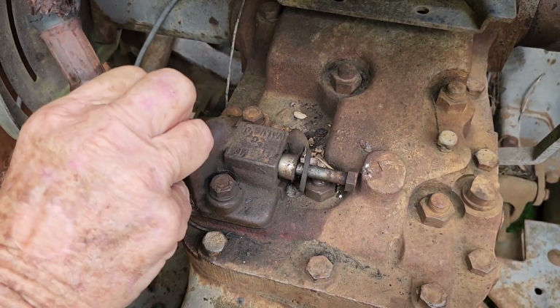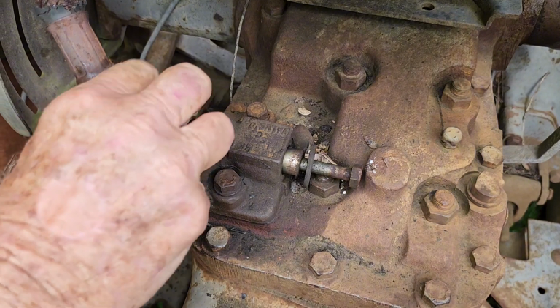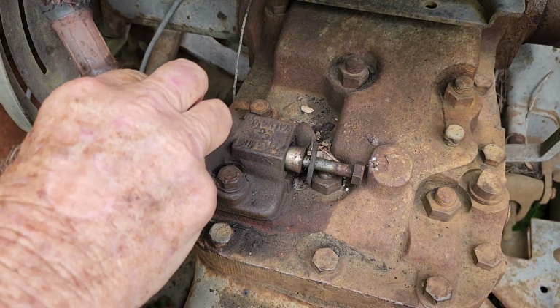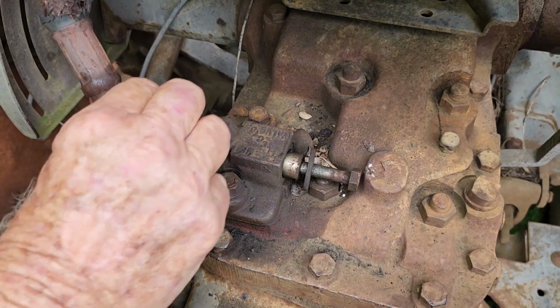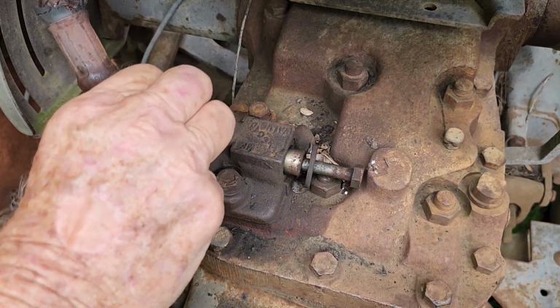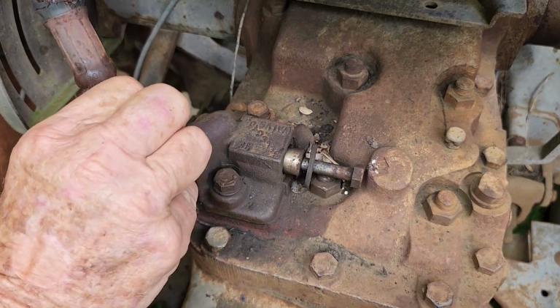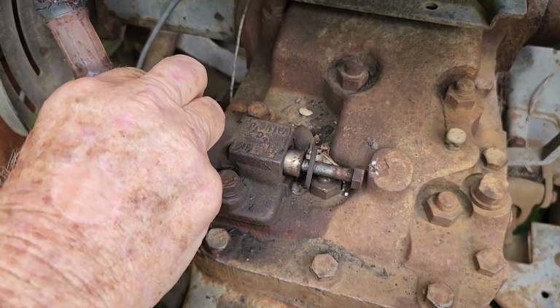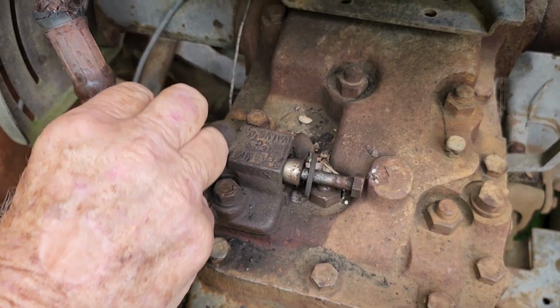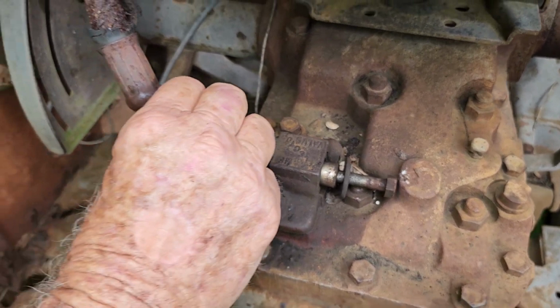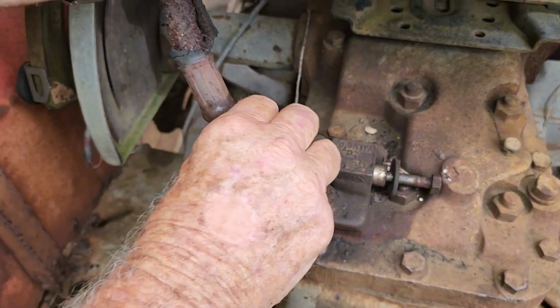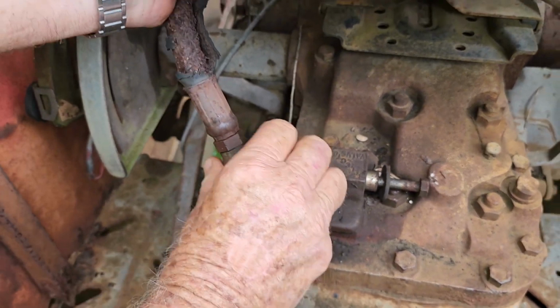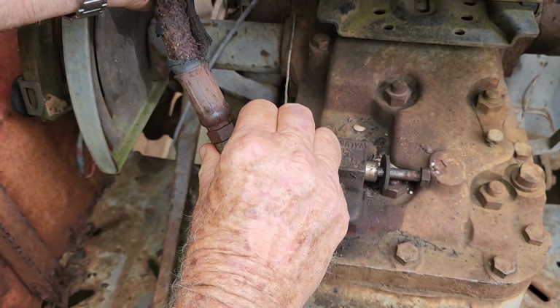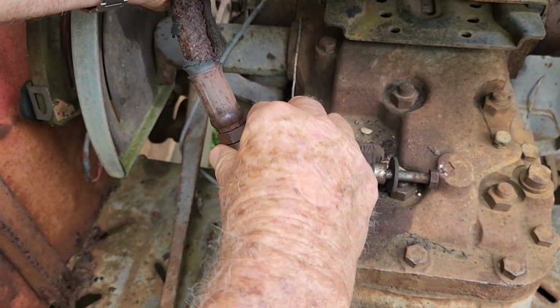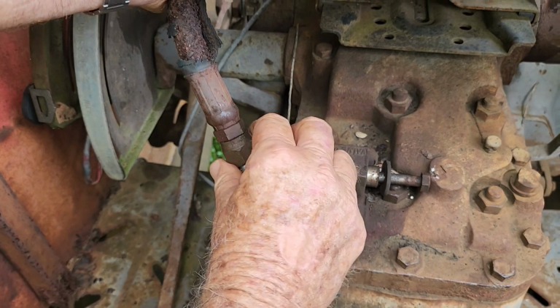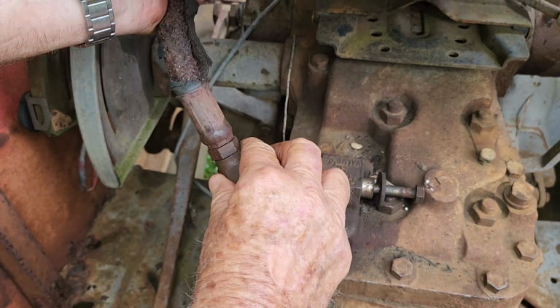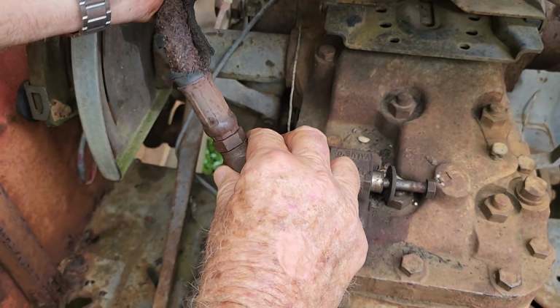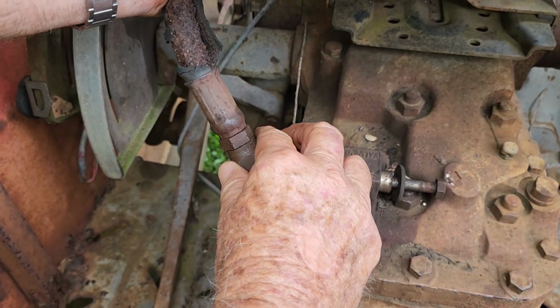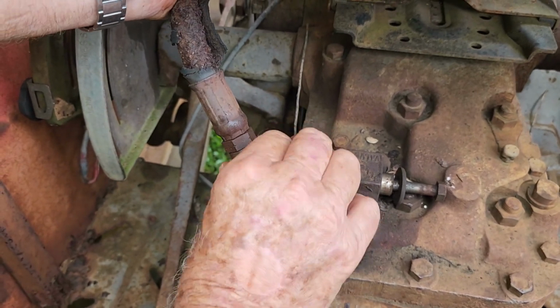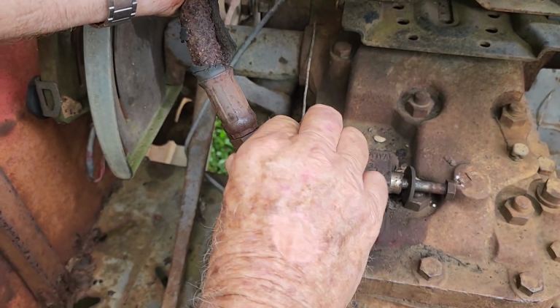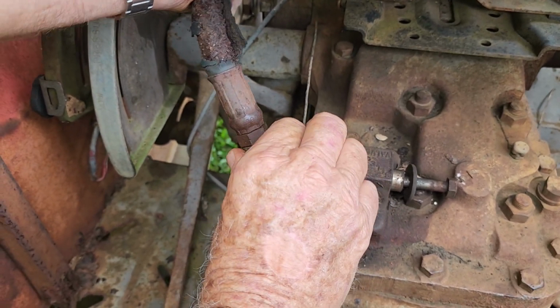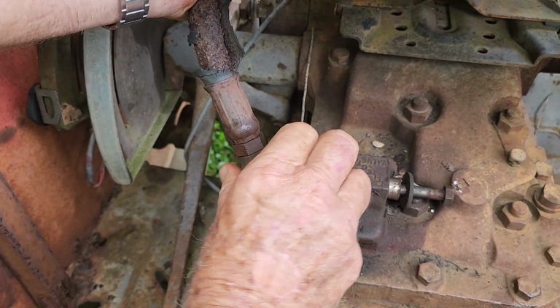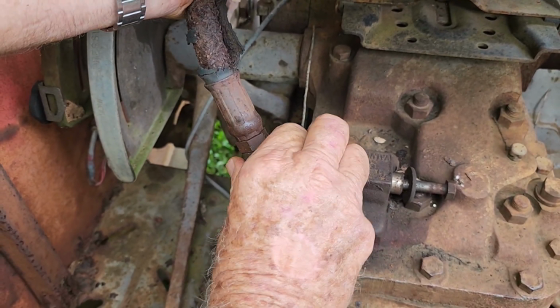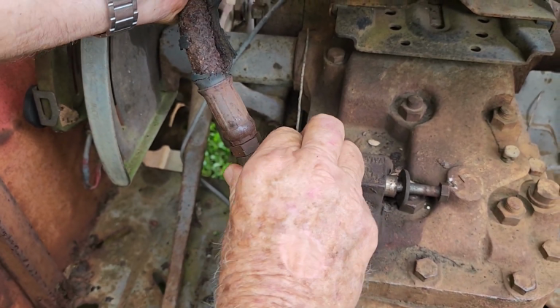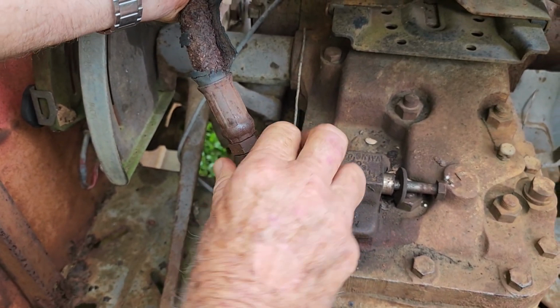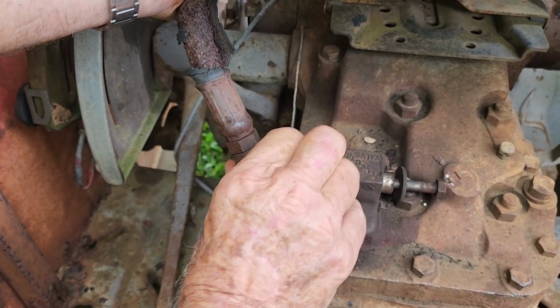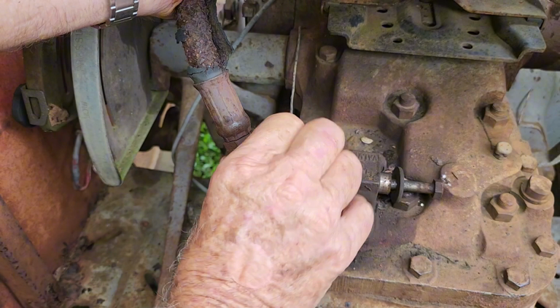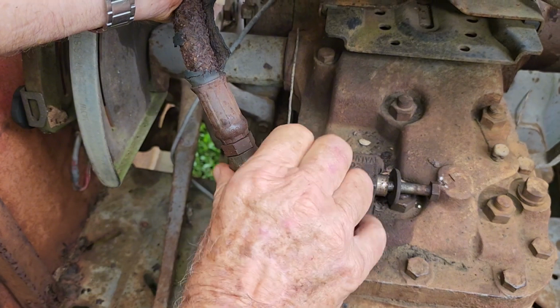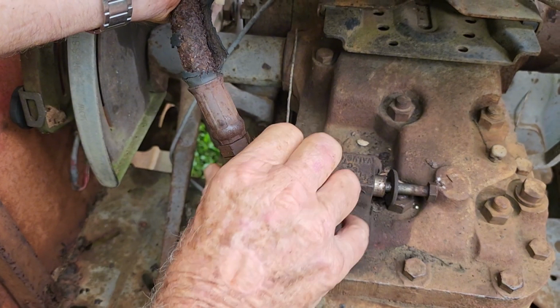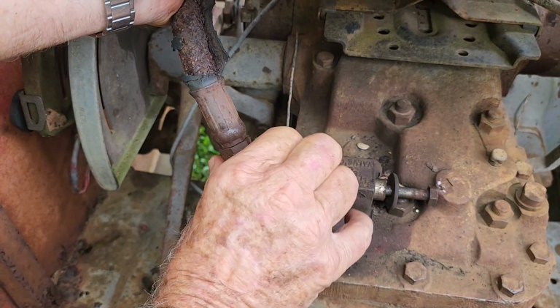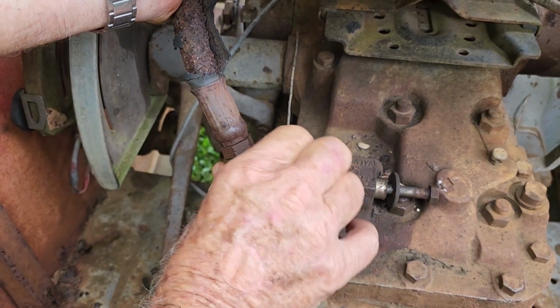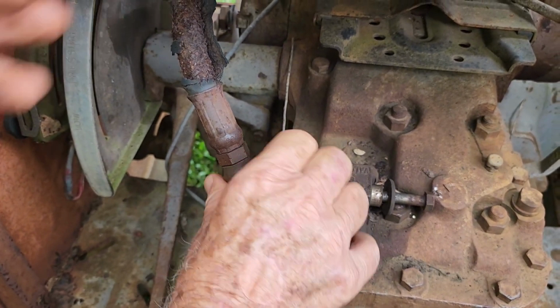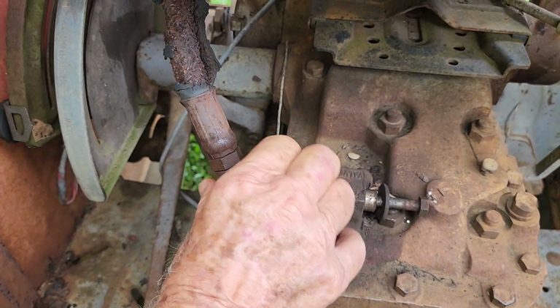So it doesn't suit giving the same detail as with the other tractor? No — they've got different parts inside. This is a later model, it's got a Mark III pump.